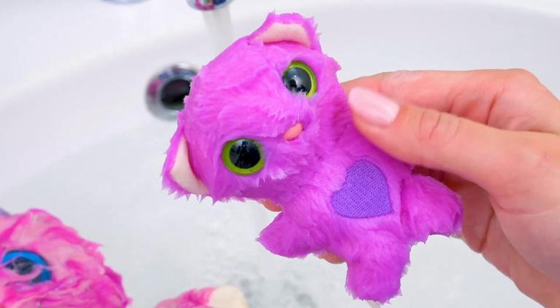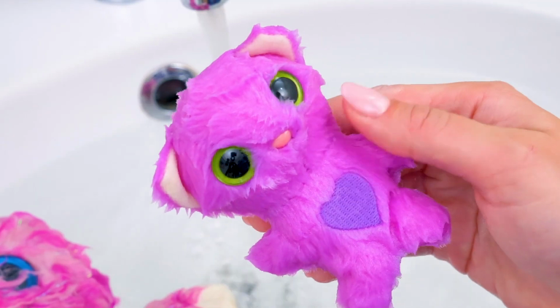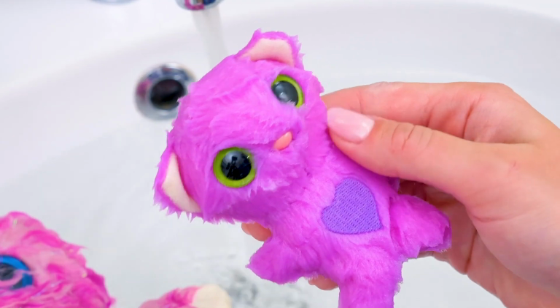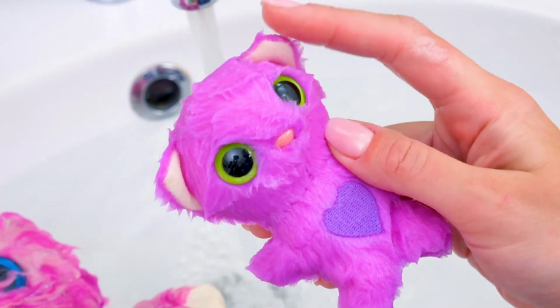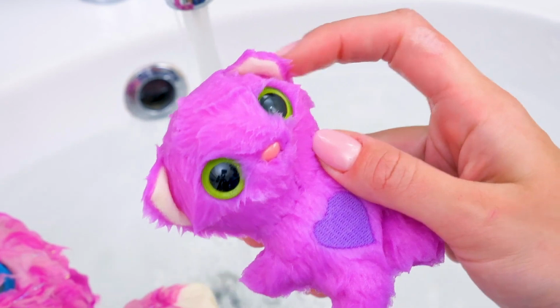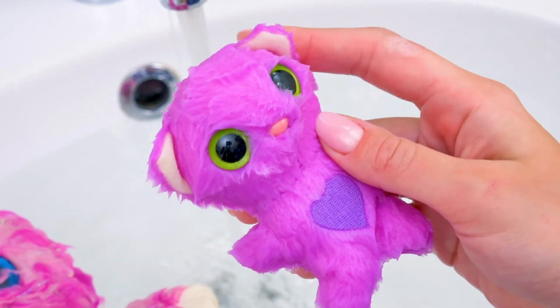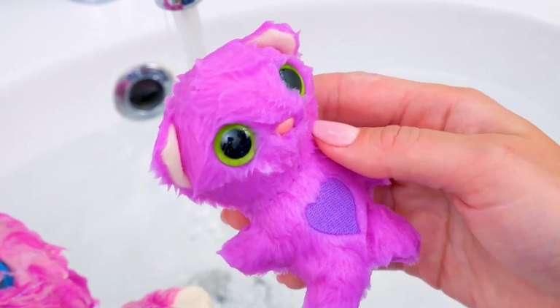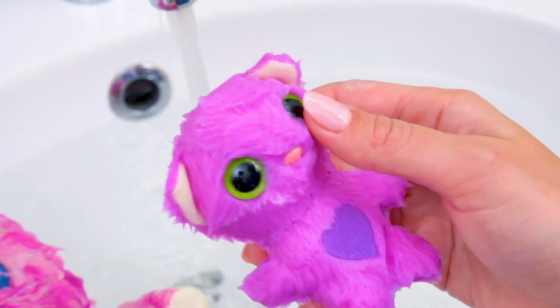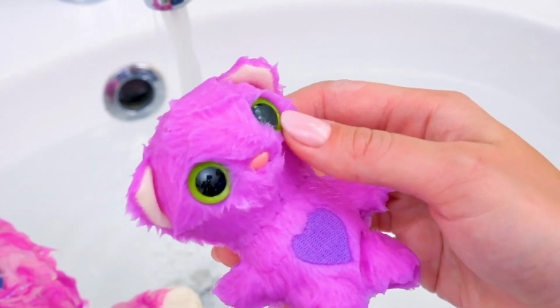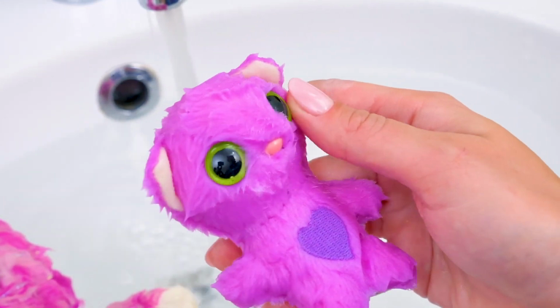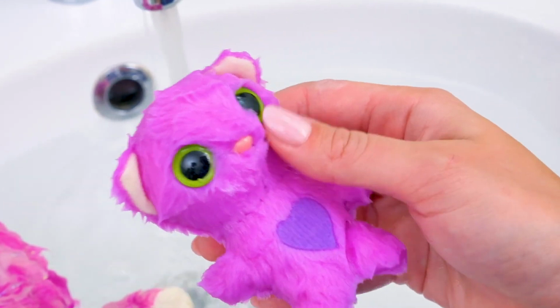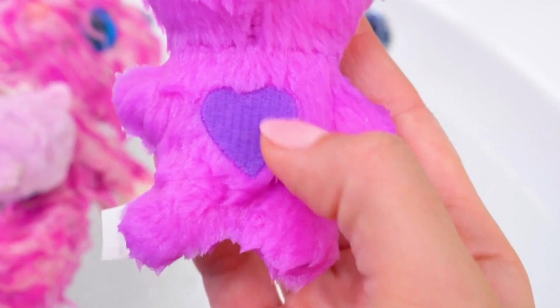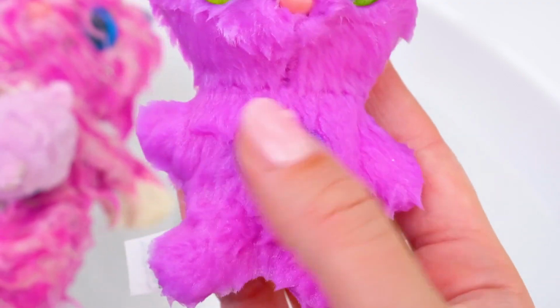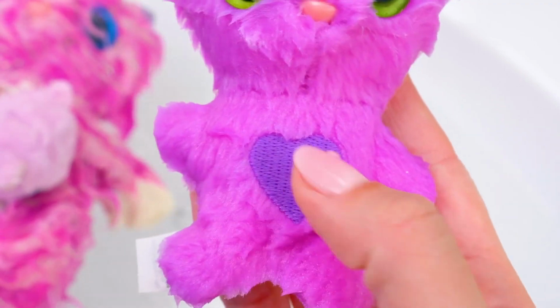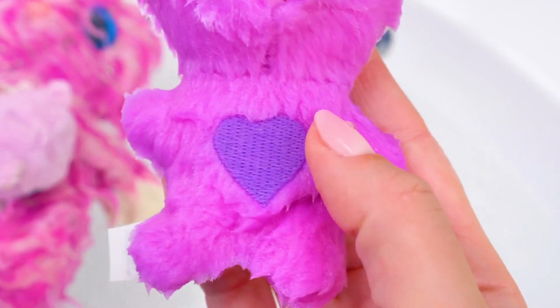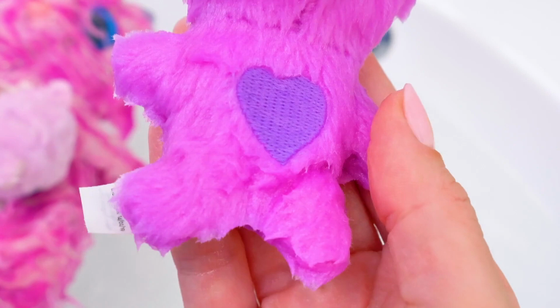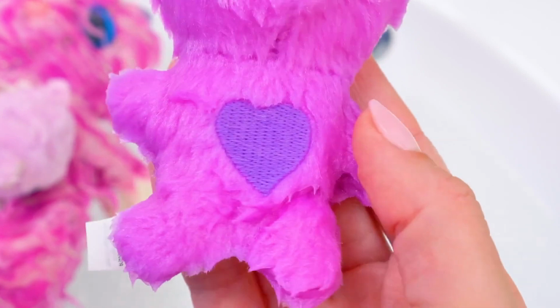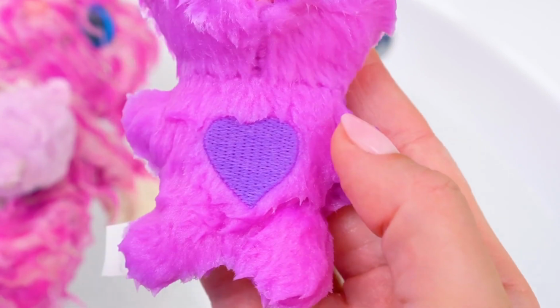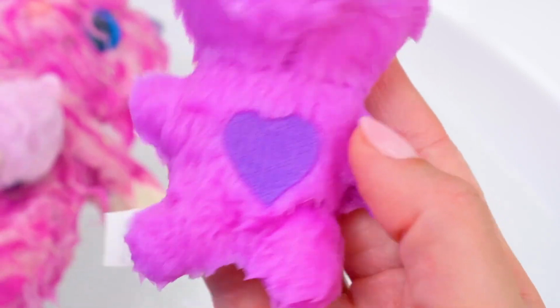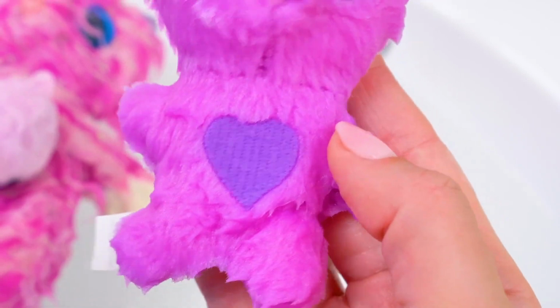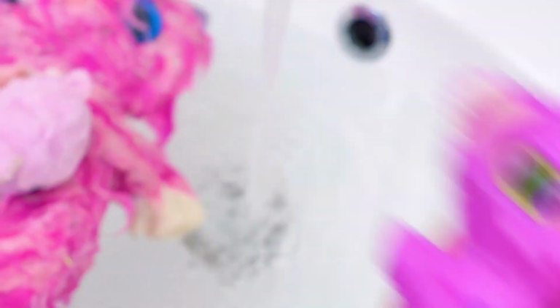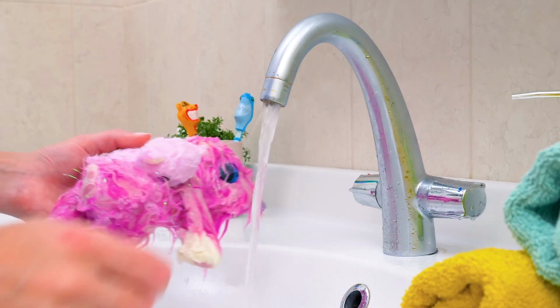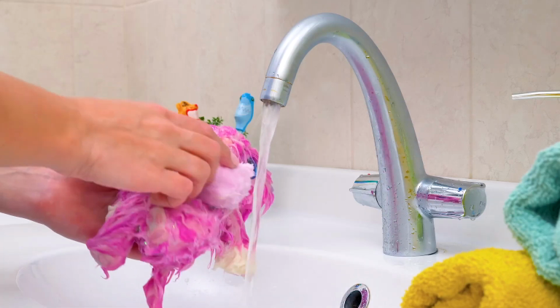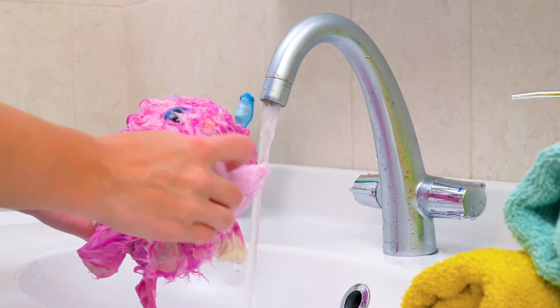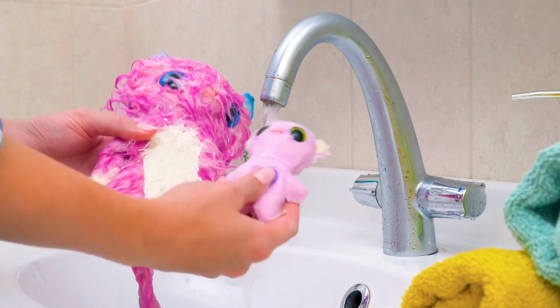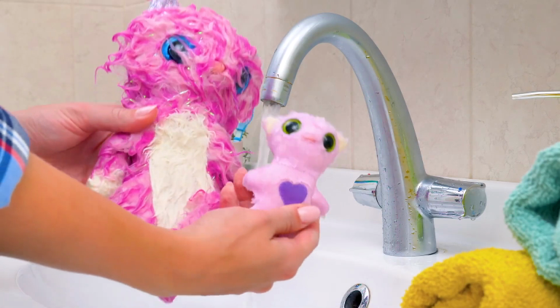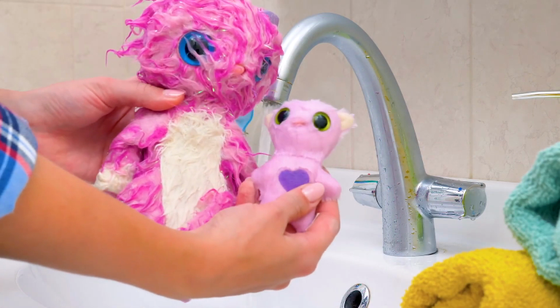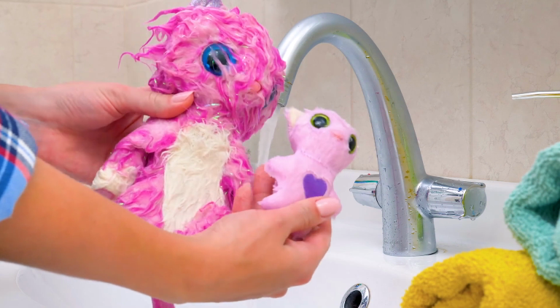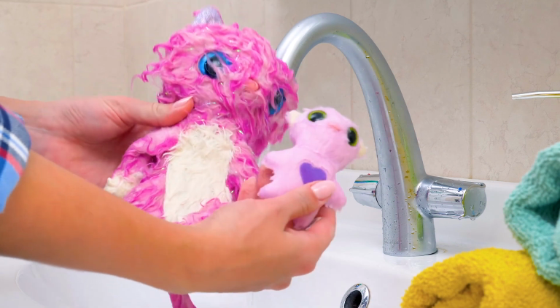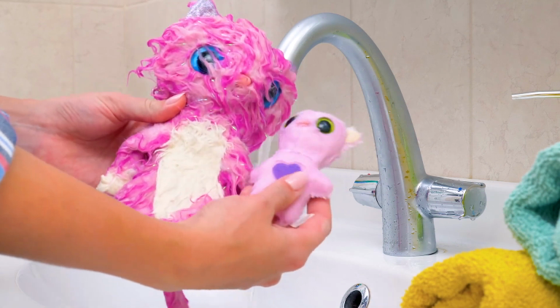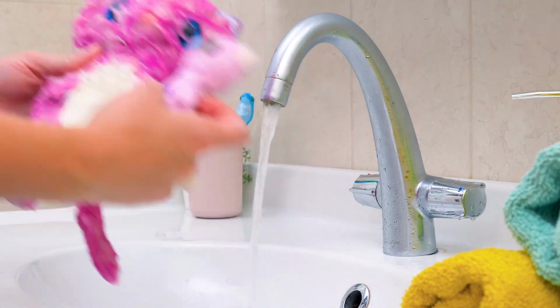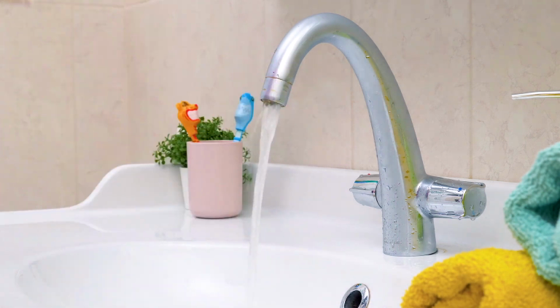Here's one. Look at its adorable ears and cute eyes. It also has a heart on its tummy. I guess it means something — we'll find out later. So now we have the whole family. Let's have a closer look at them.